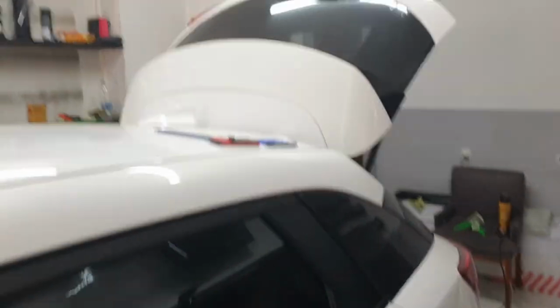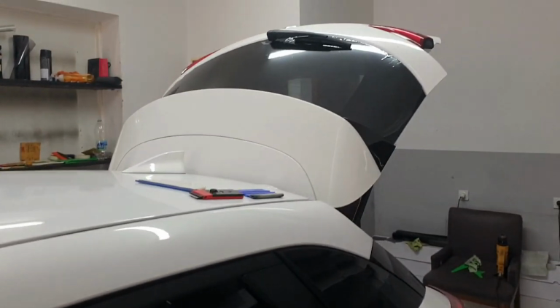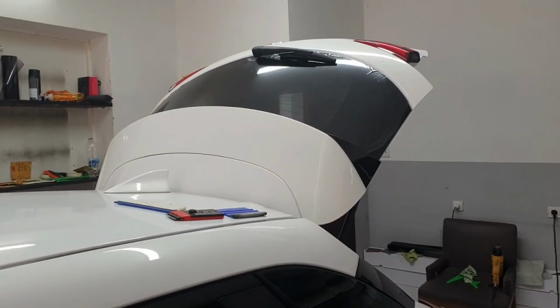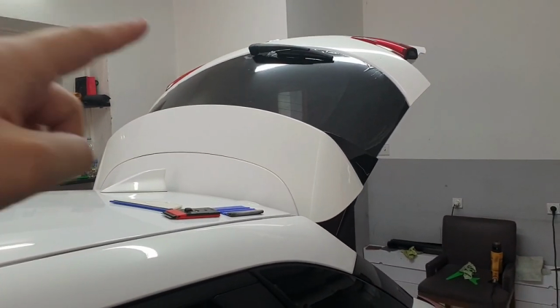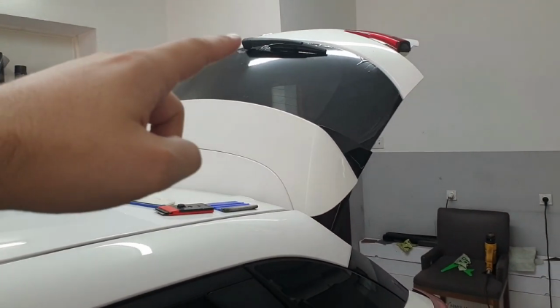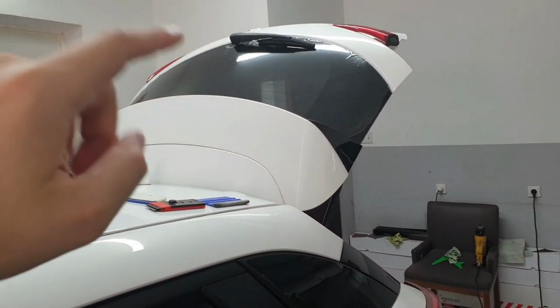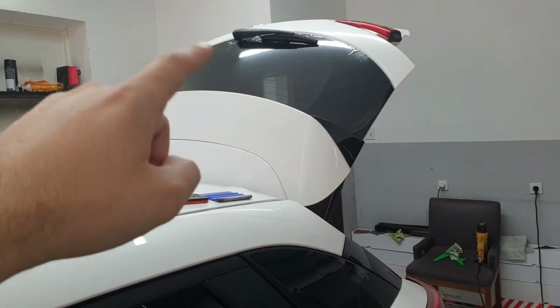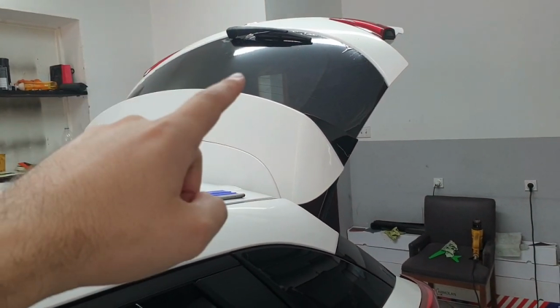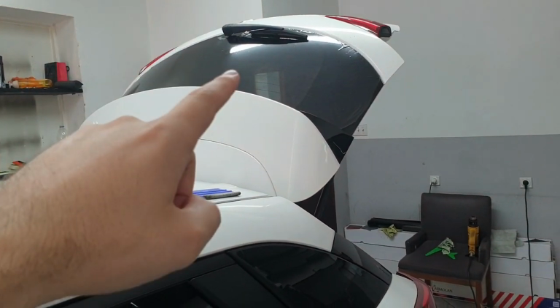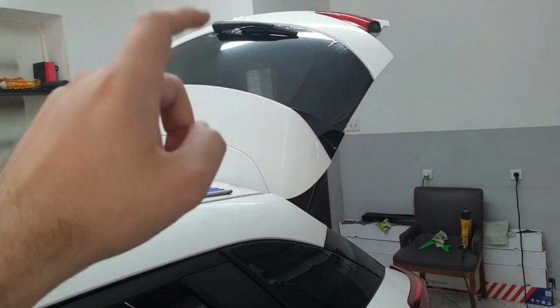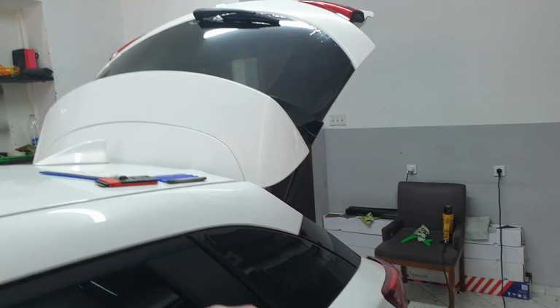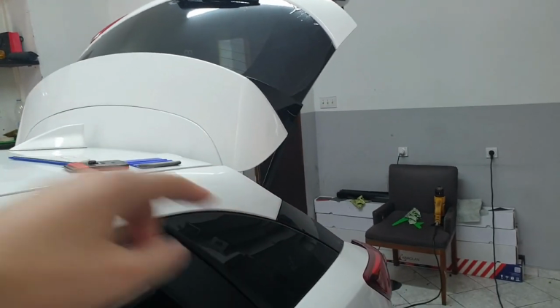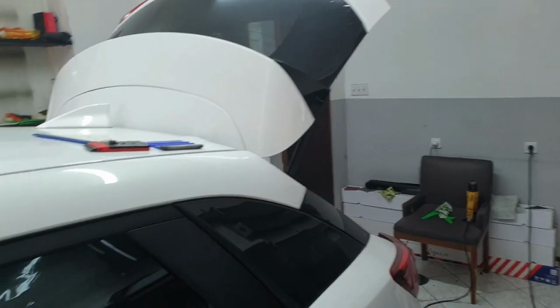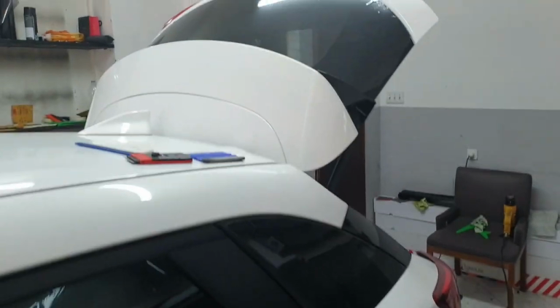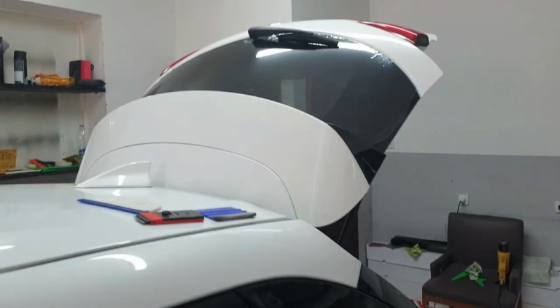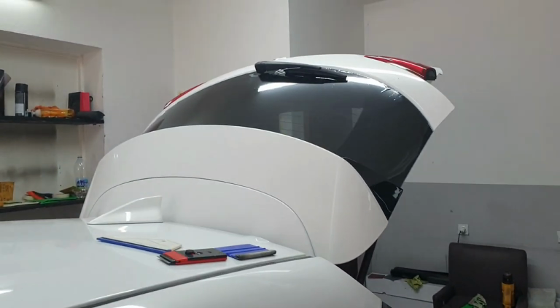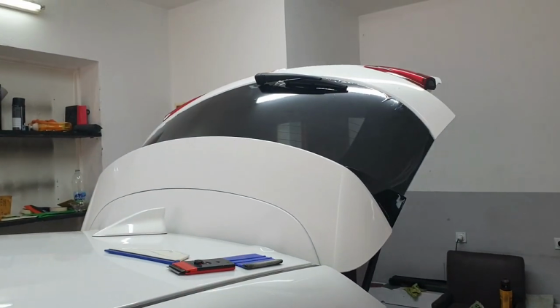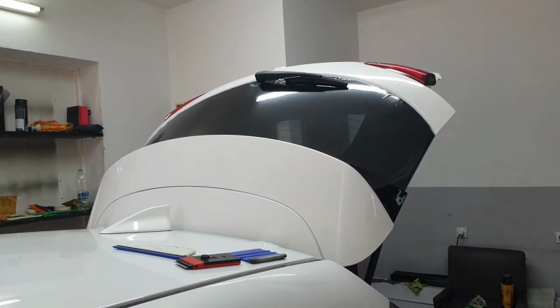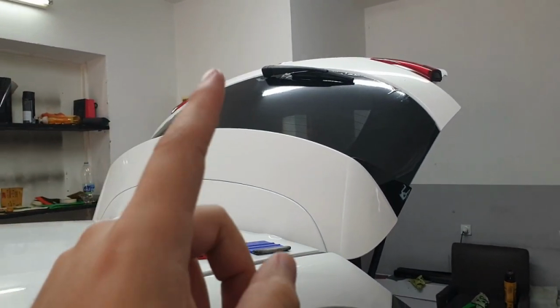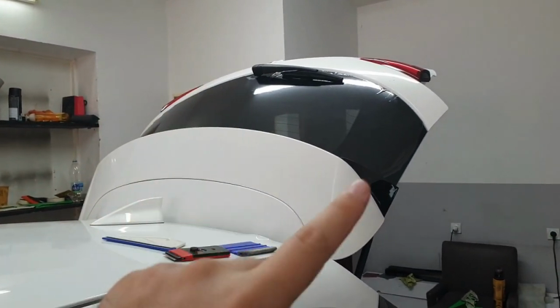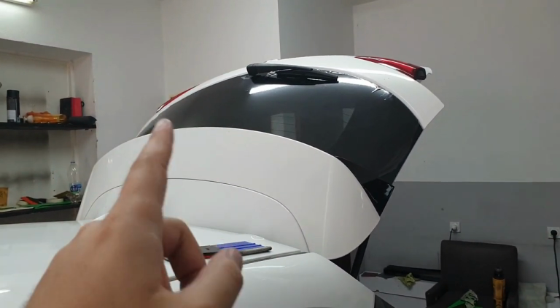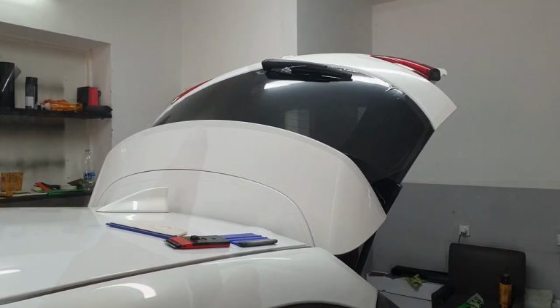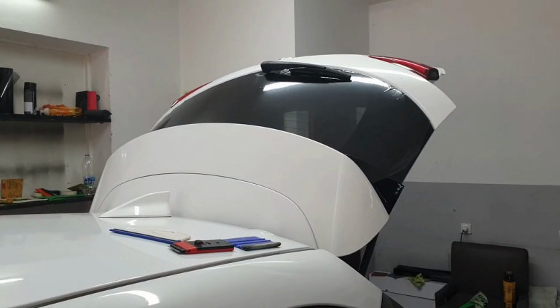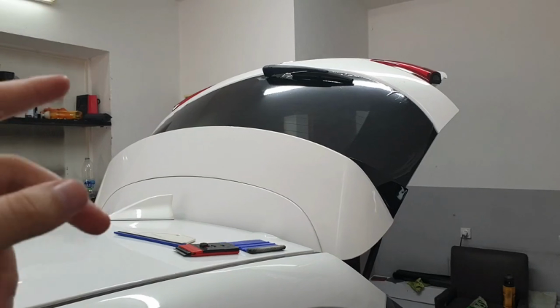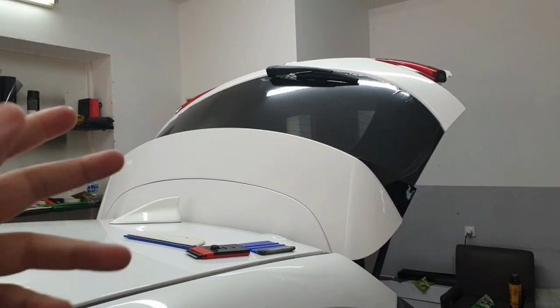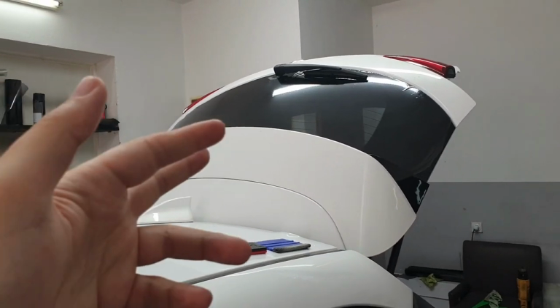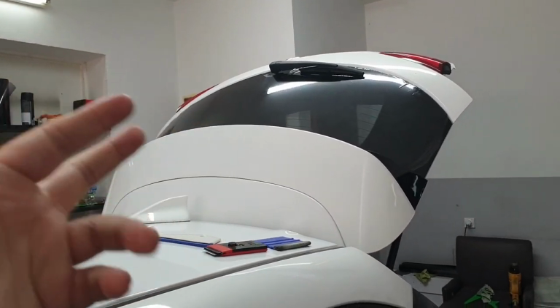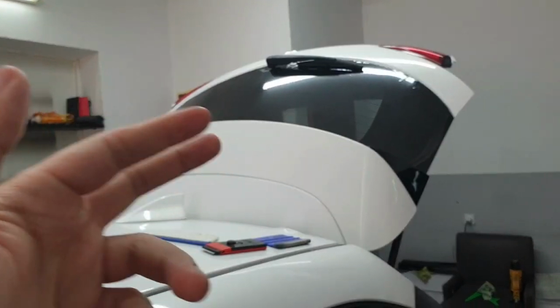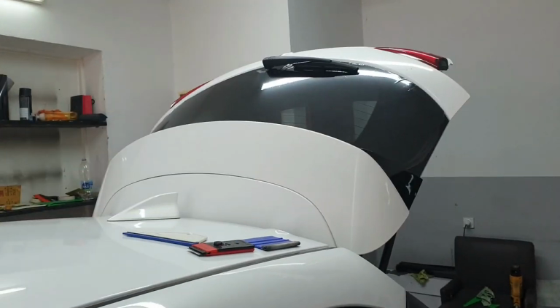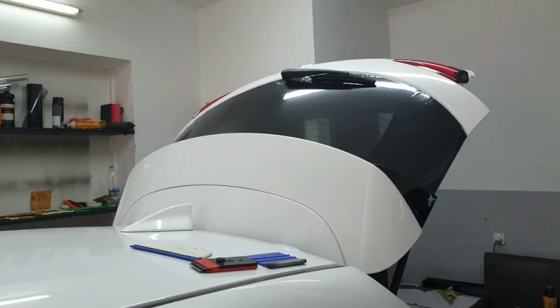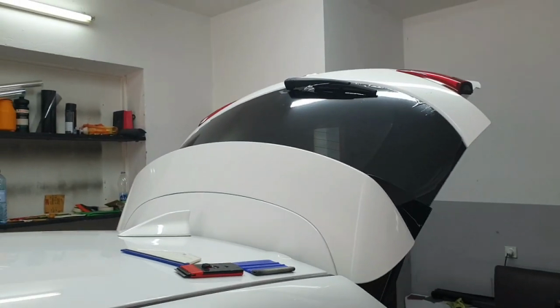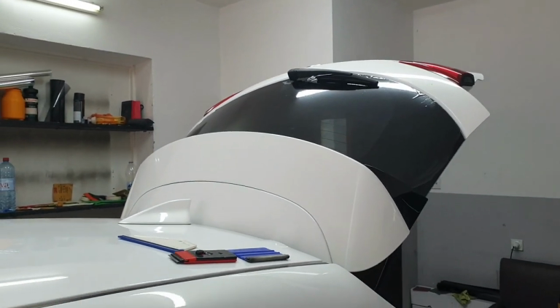For the rear window, you want to see what is behind you. Luckily I have sensors on this car, but it's always good when you are driving to have a clear view of the cars behind you.